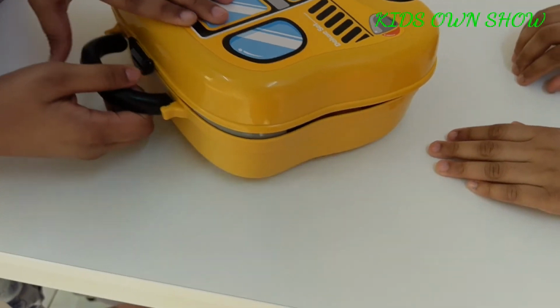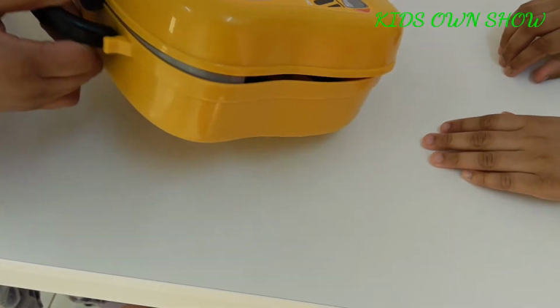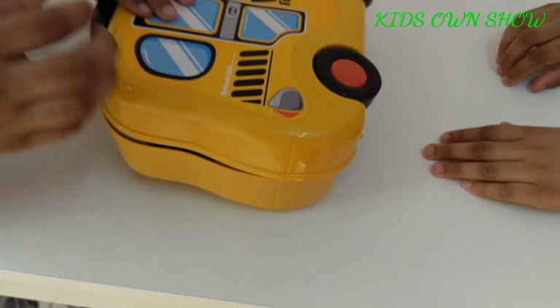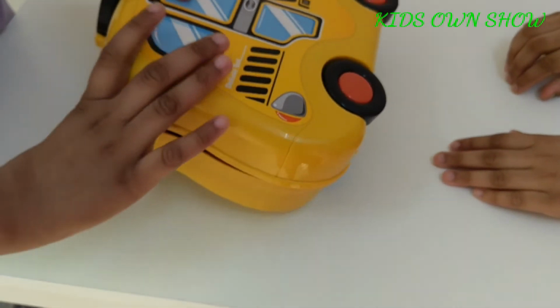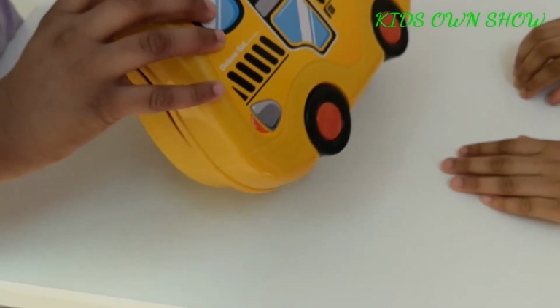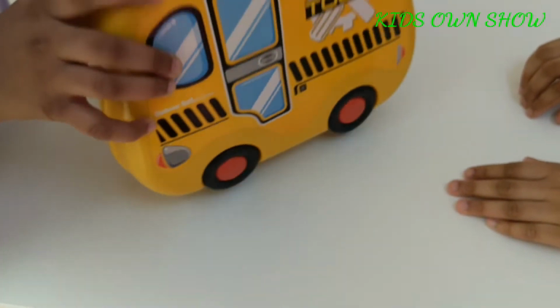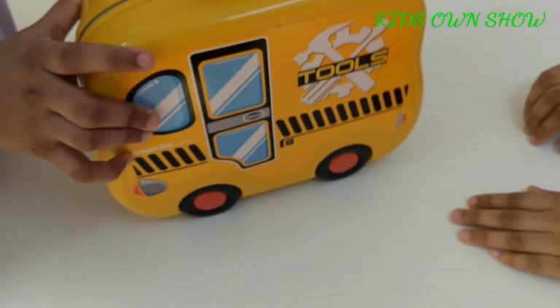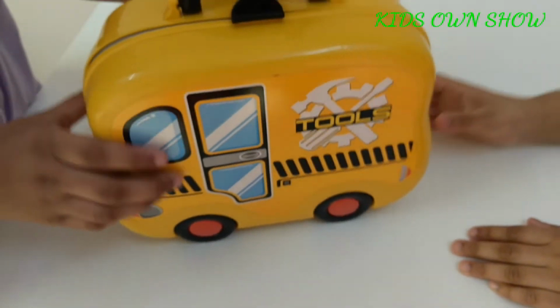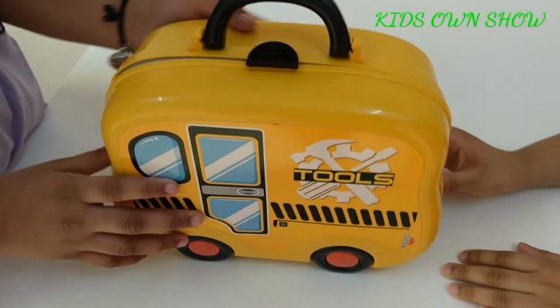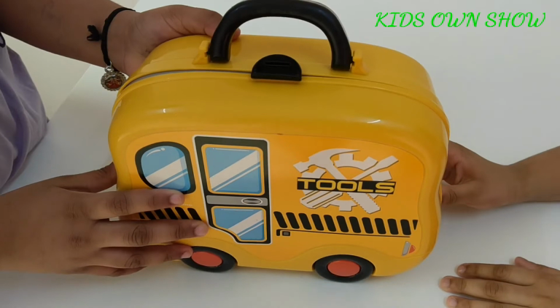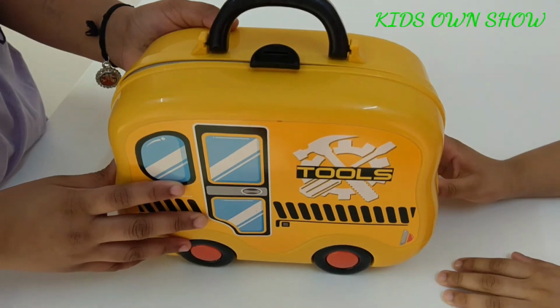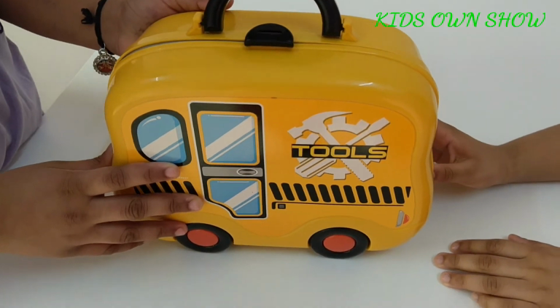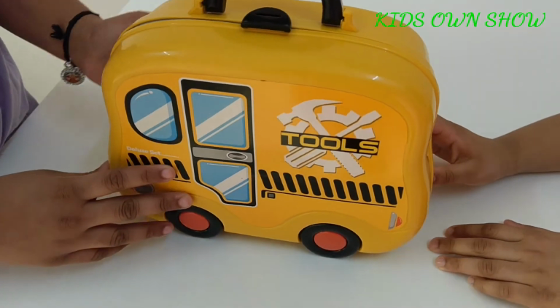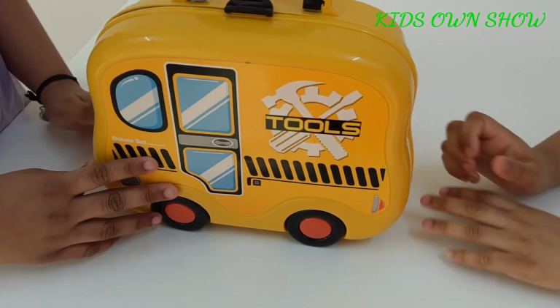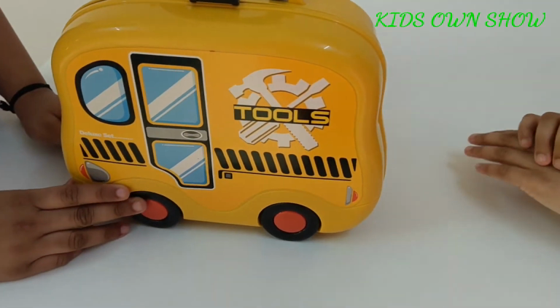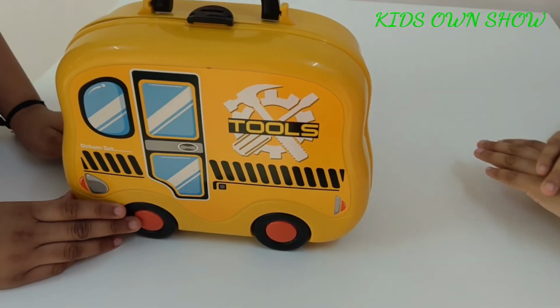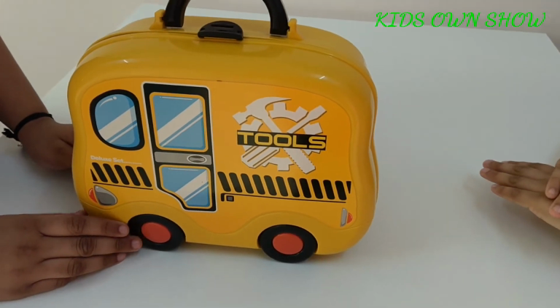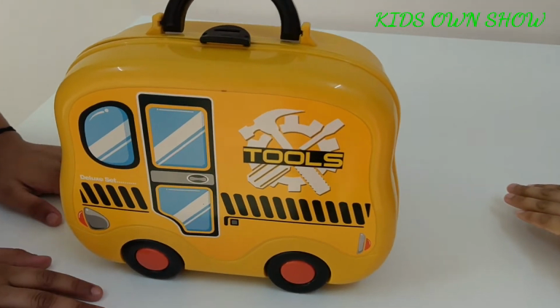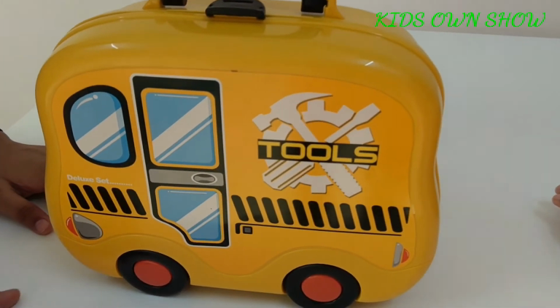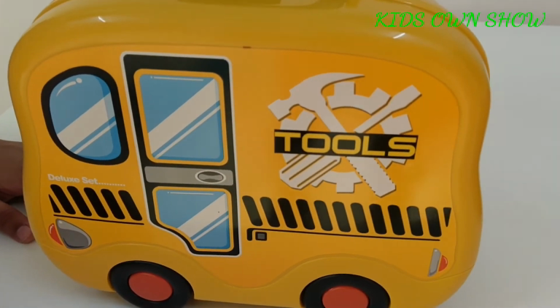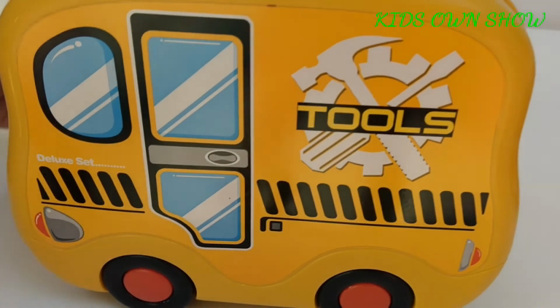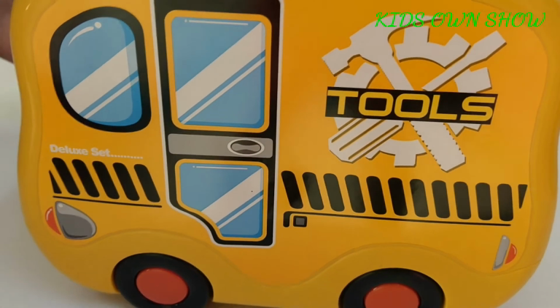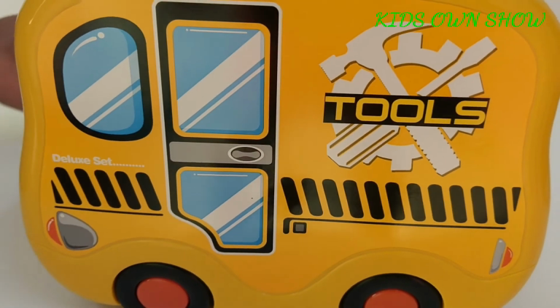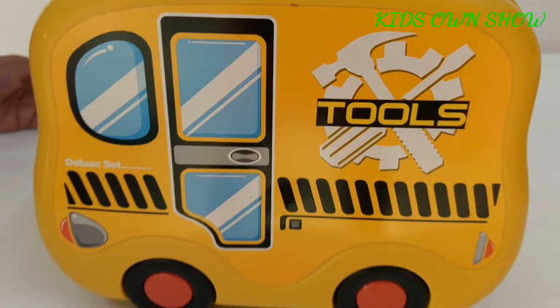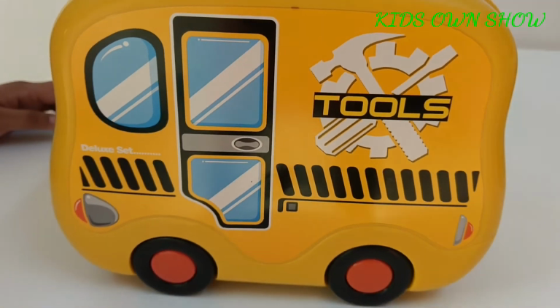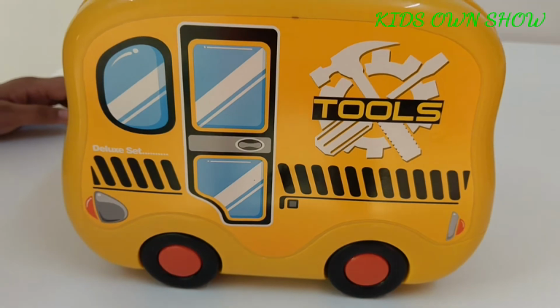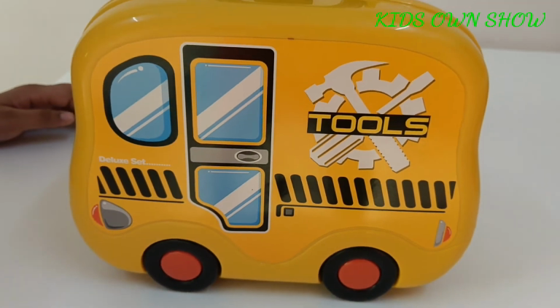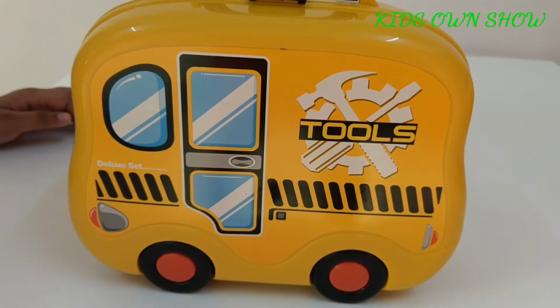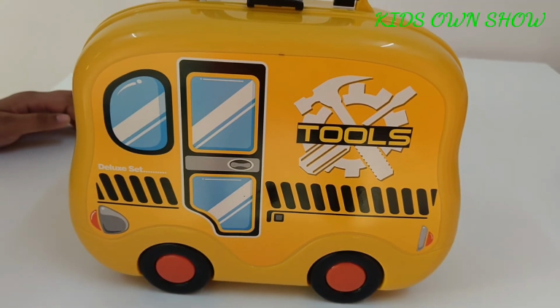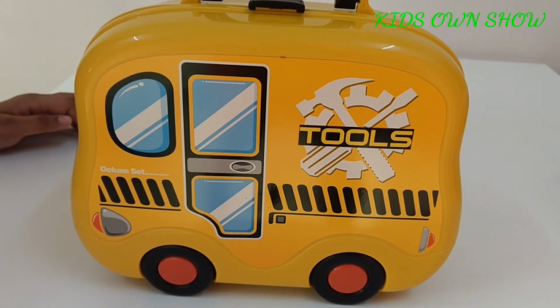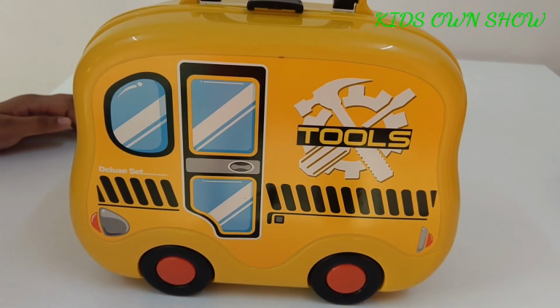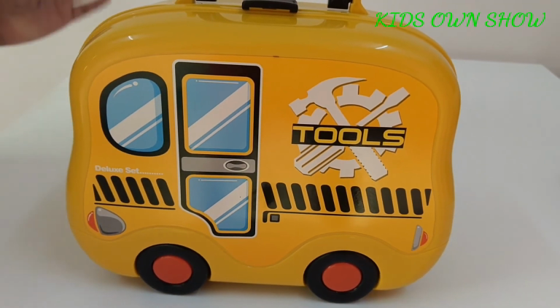So guys, it is easy to carry and easy to store. Thanks for watching, and for more videos please subscribe to our channel KidZone Show. Bye bye!